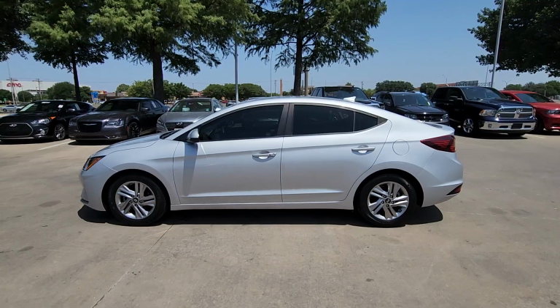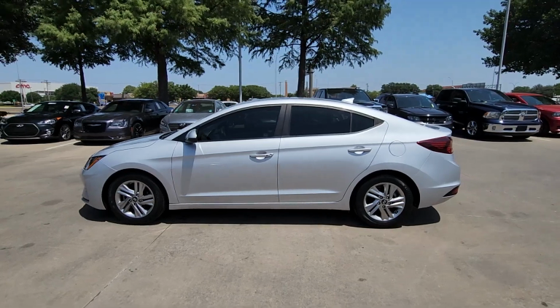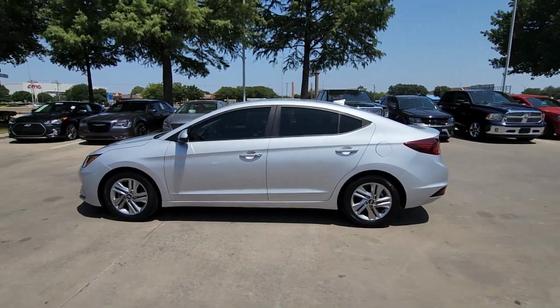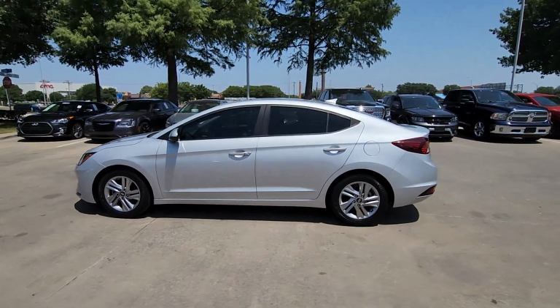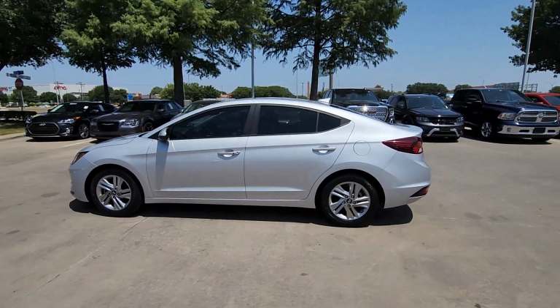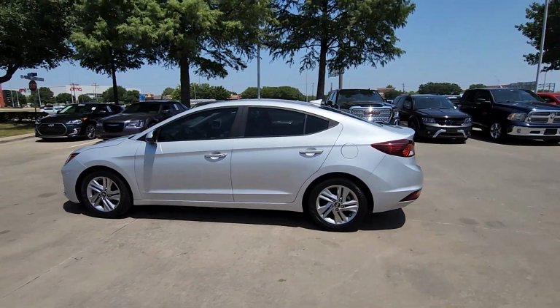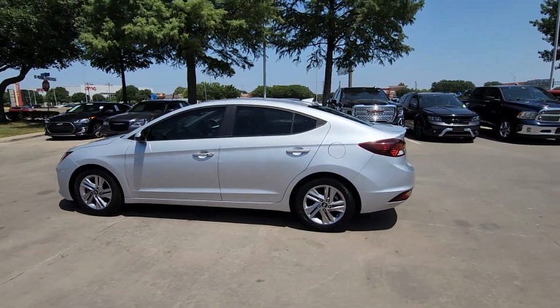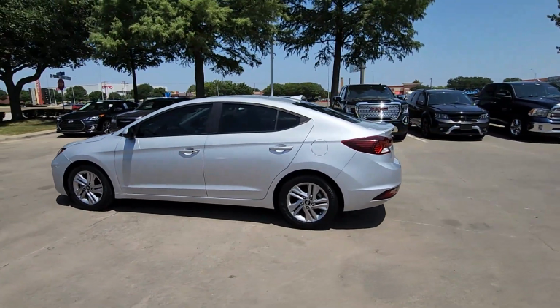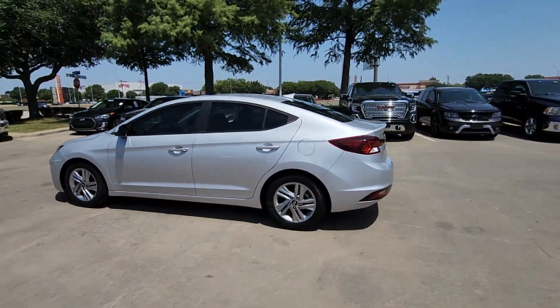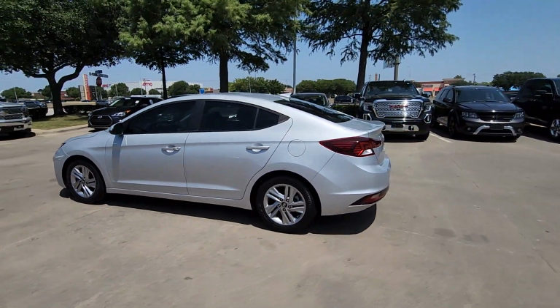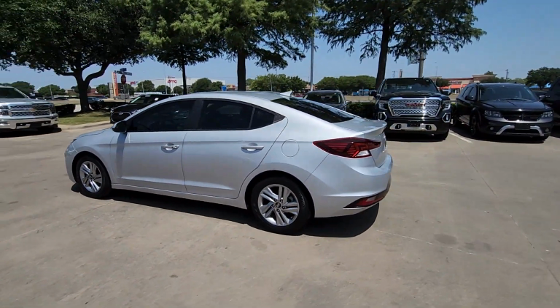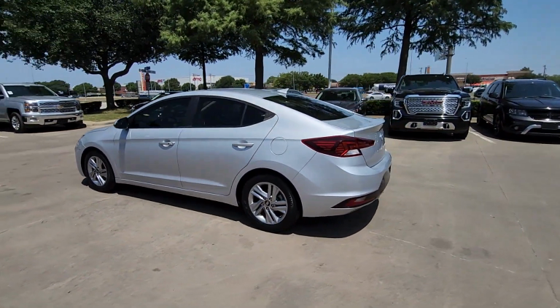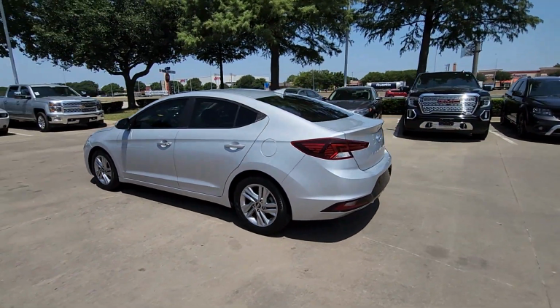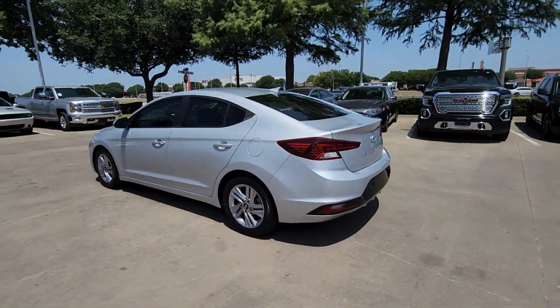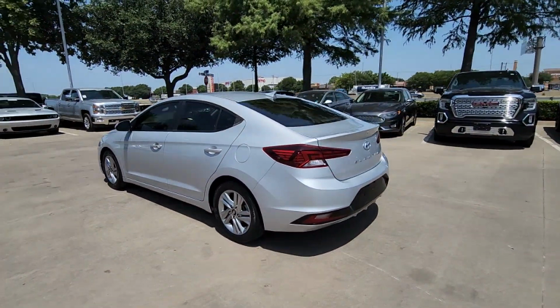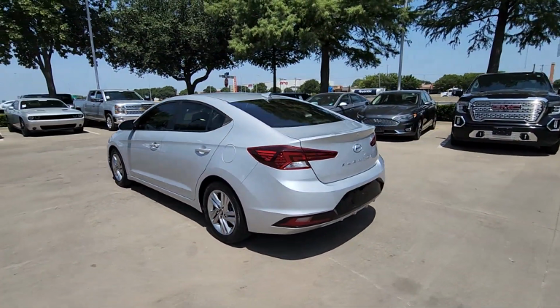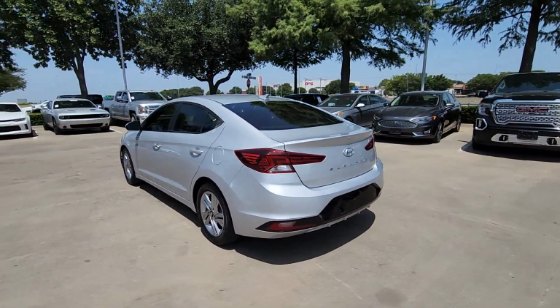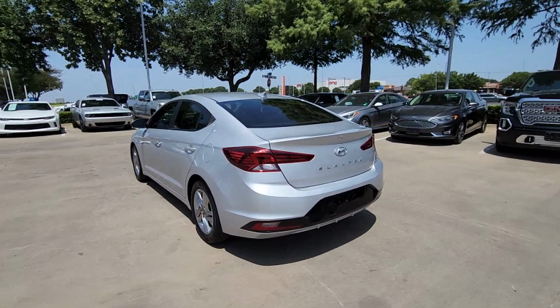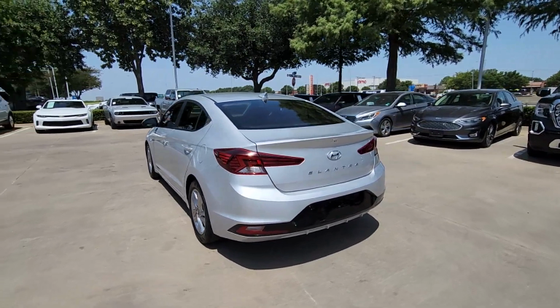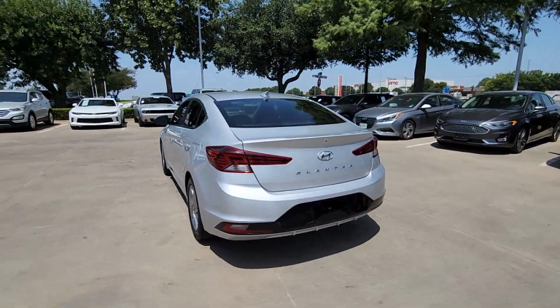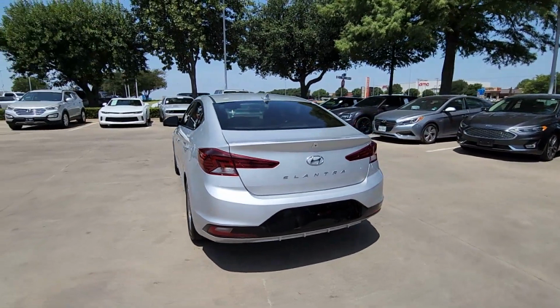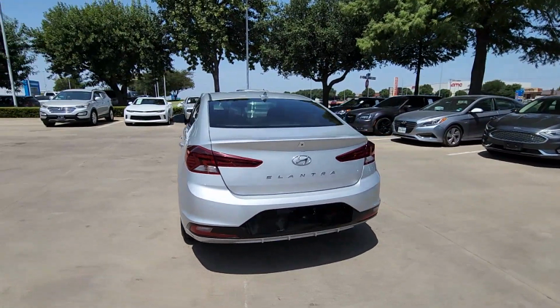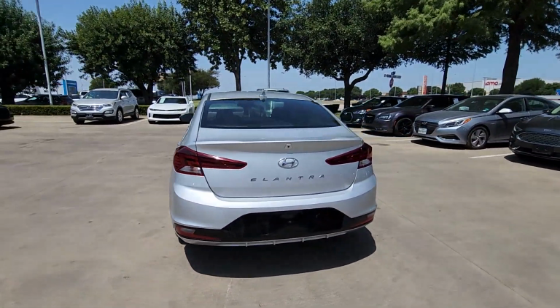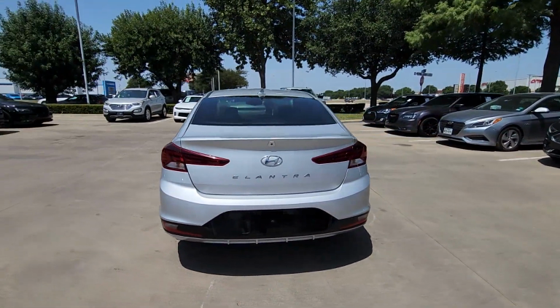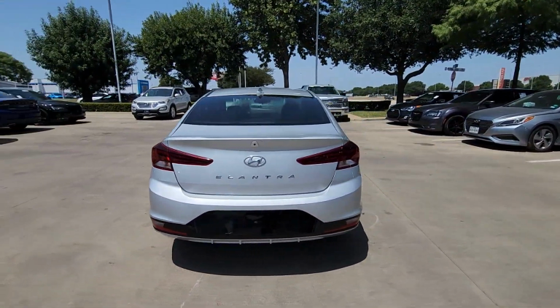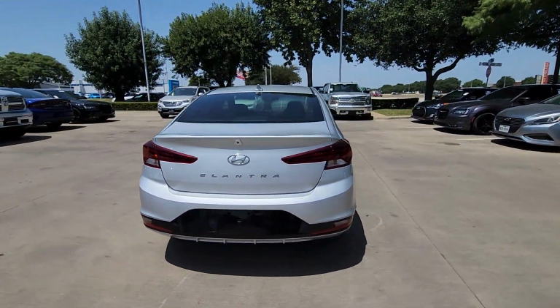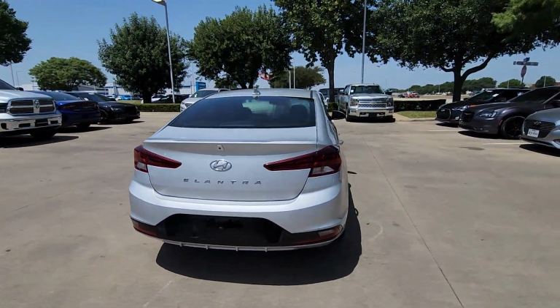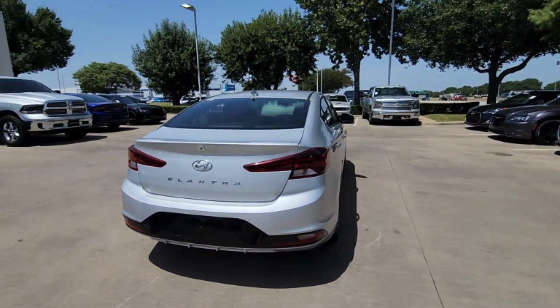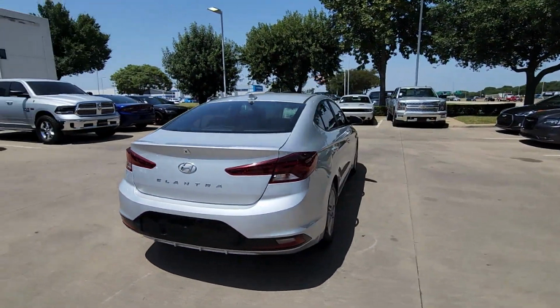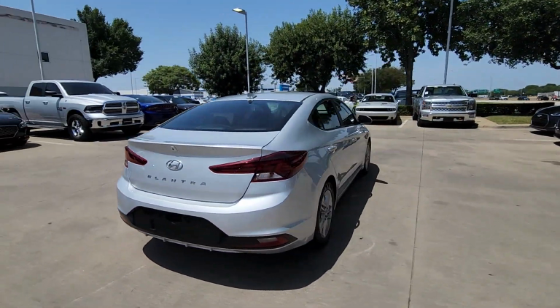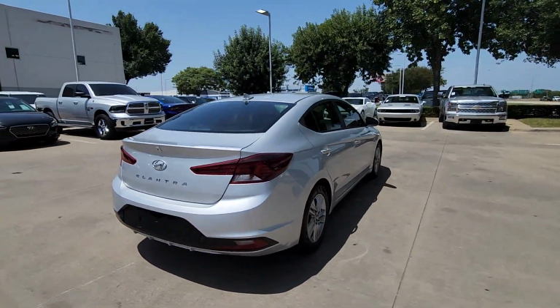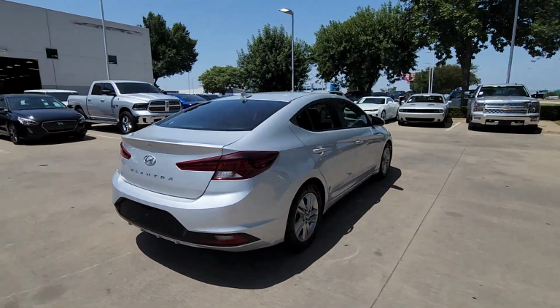Get into the 2019 Hyundai Elantra. With less than 45,000 miles on the odometer, this vehicle provides excellent value.